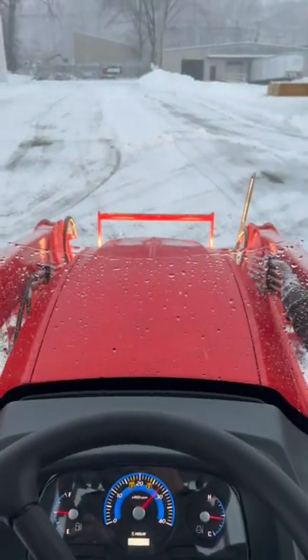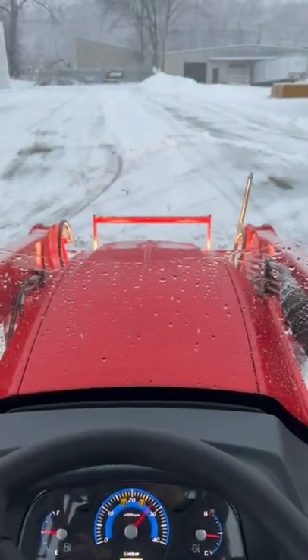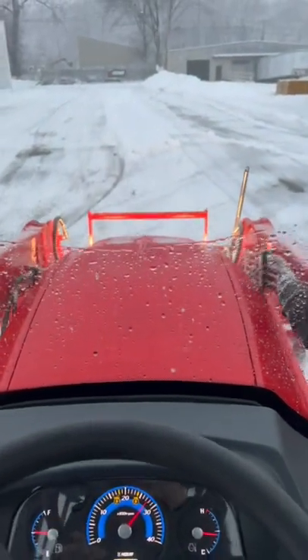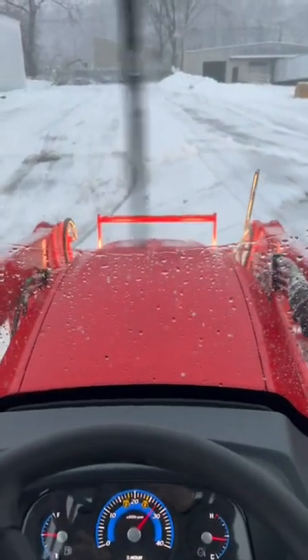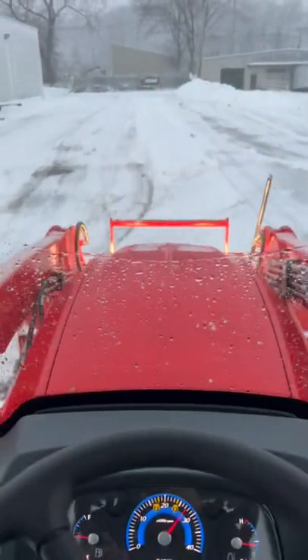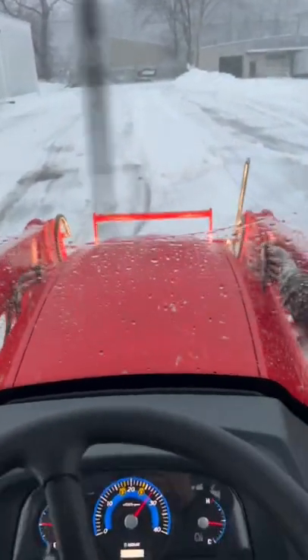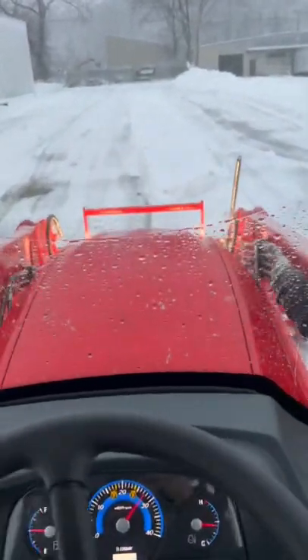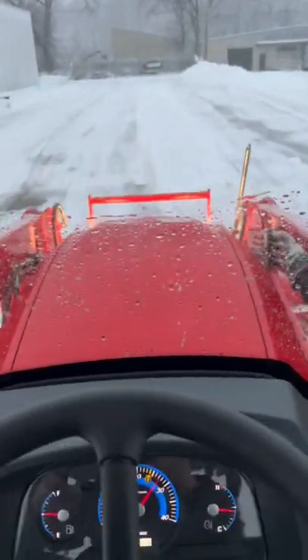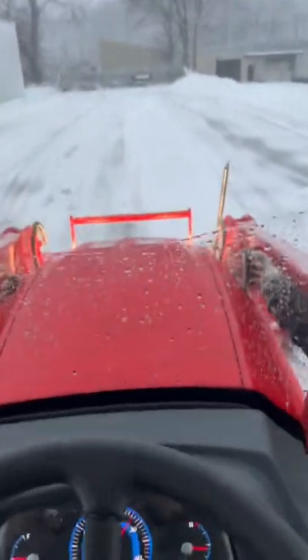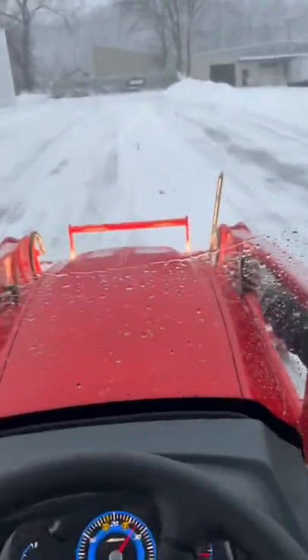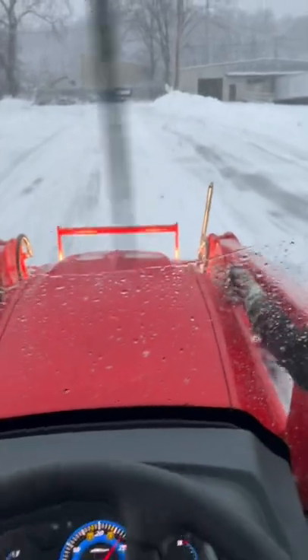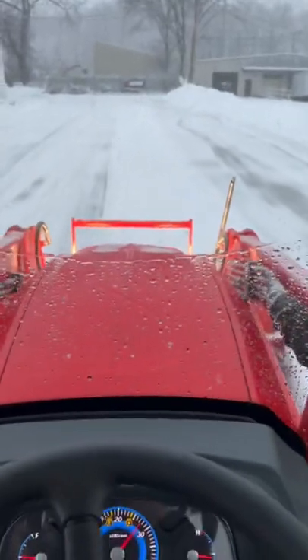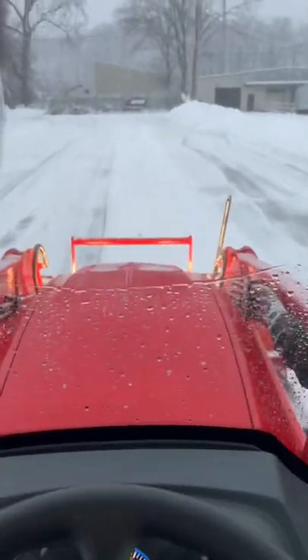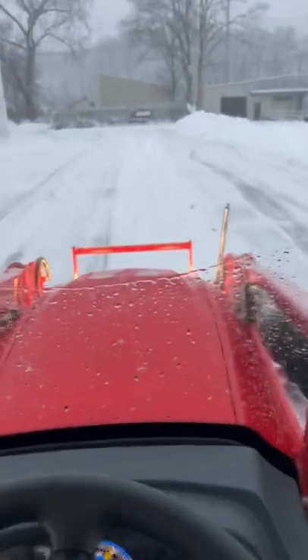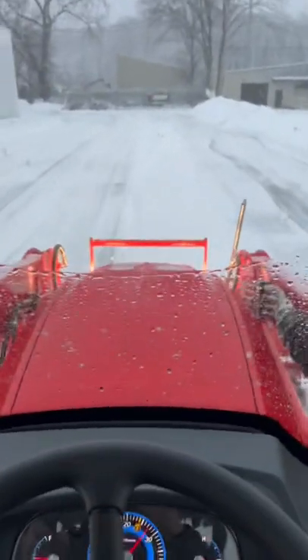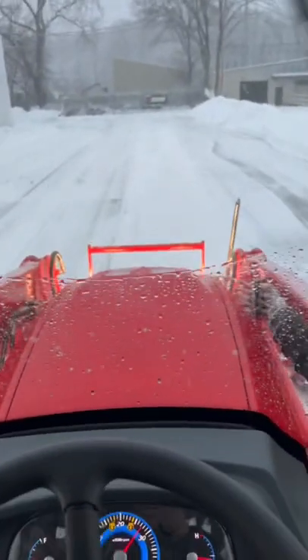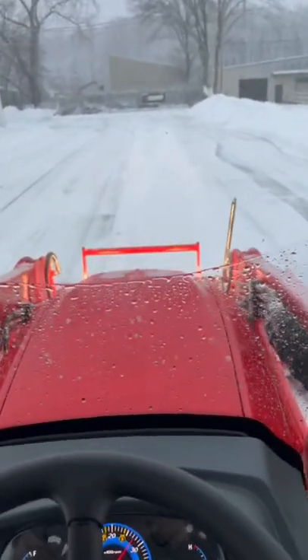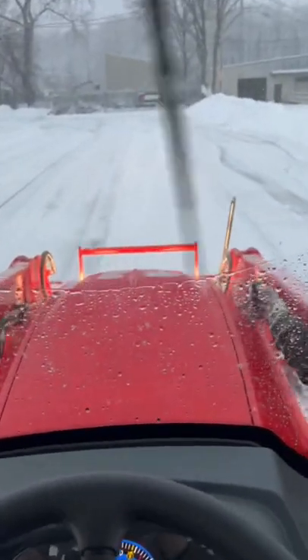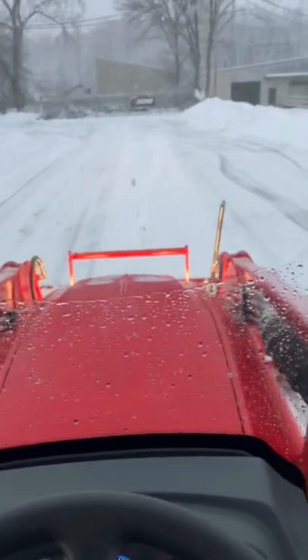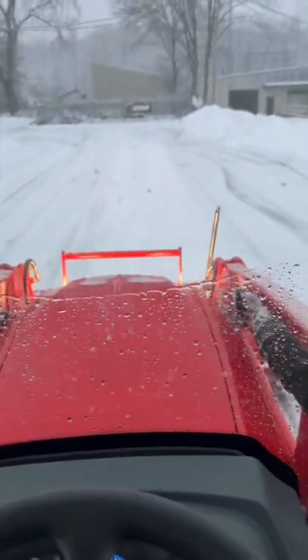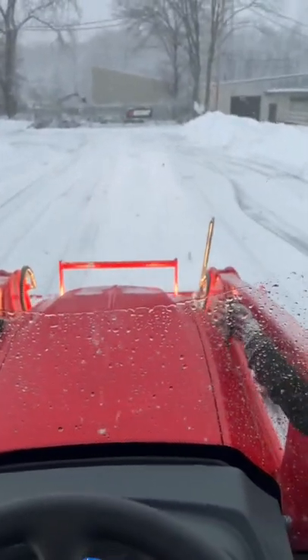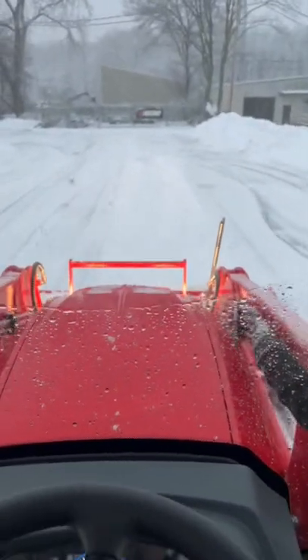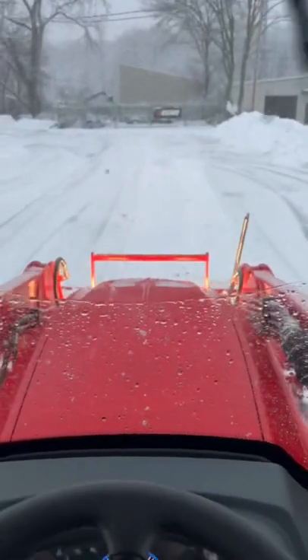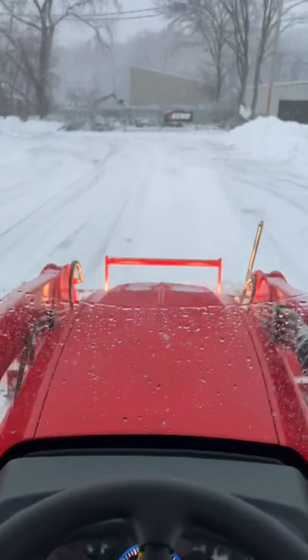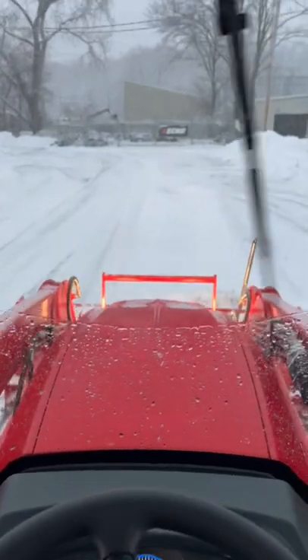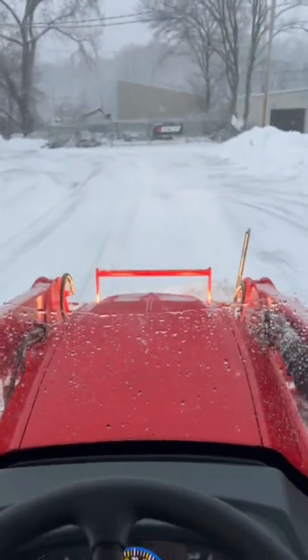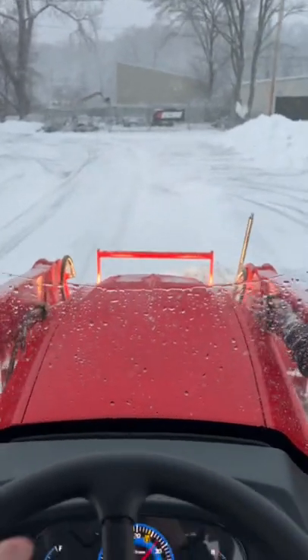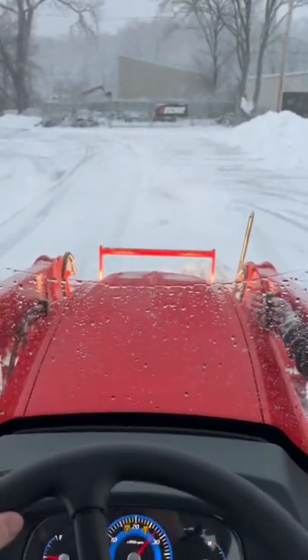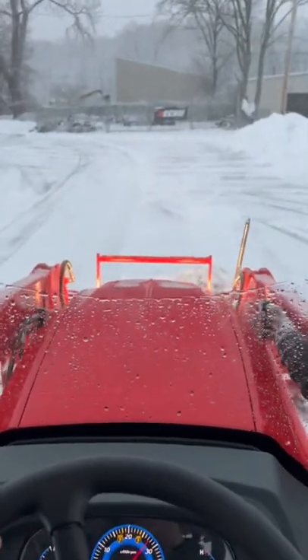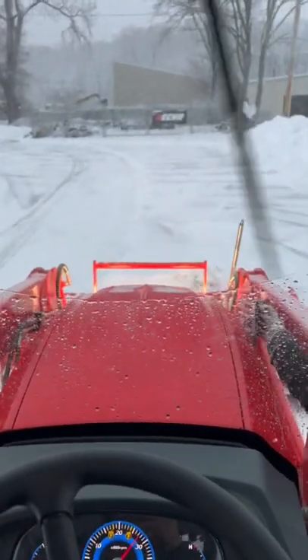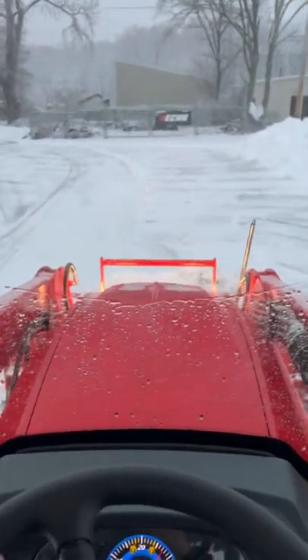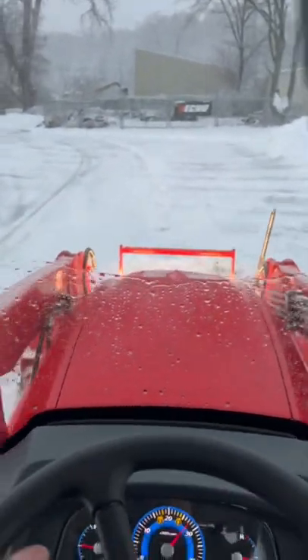Hey, this is Adam Weaver here with Weaver Ag and Lawn, and welcome to the view of my office today. I'm in a Coyote CK4010SE, the cab edition obviously. The heat is on and we are pushing snow.